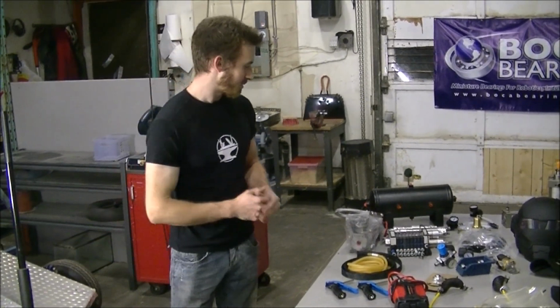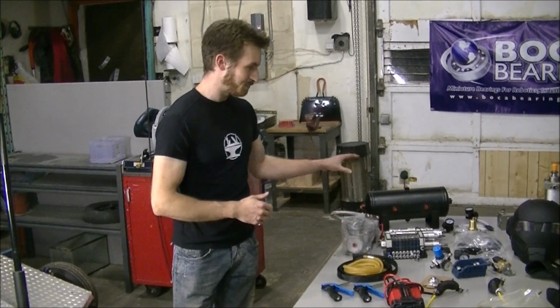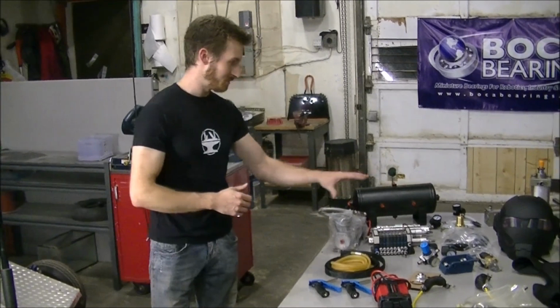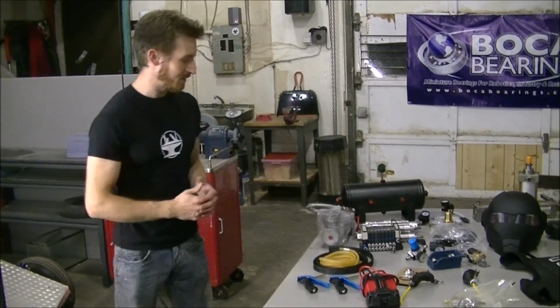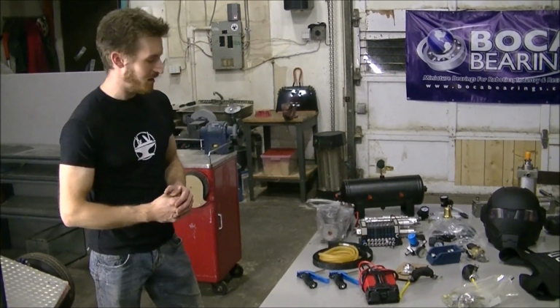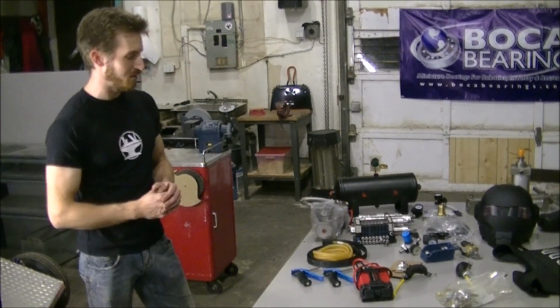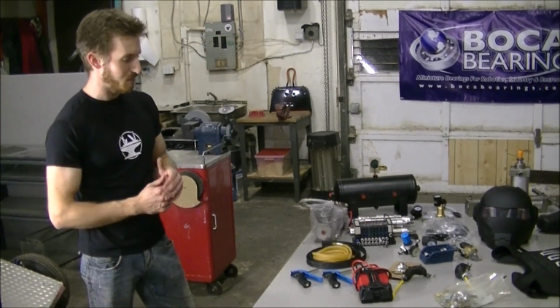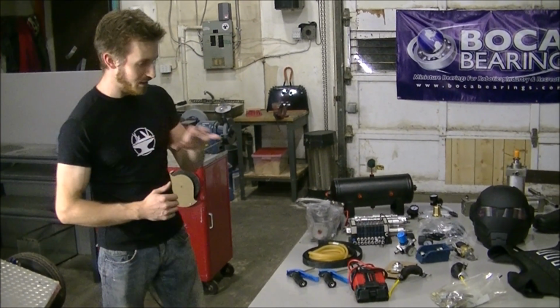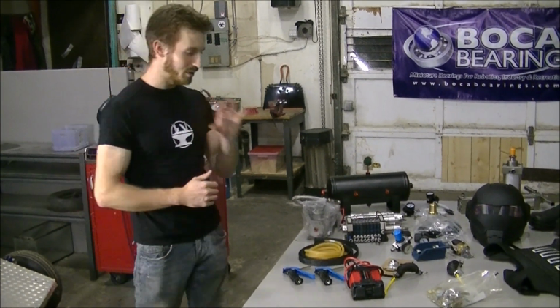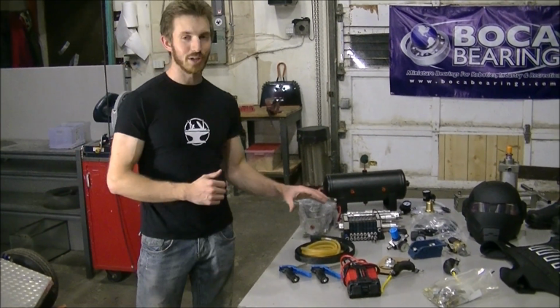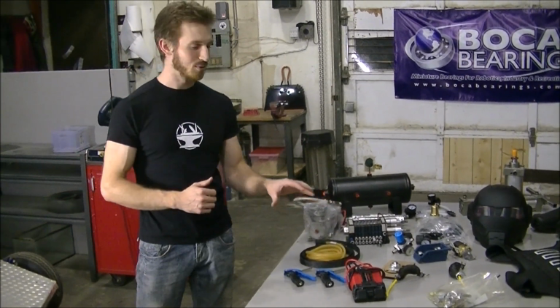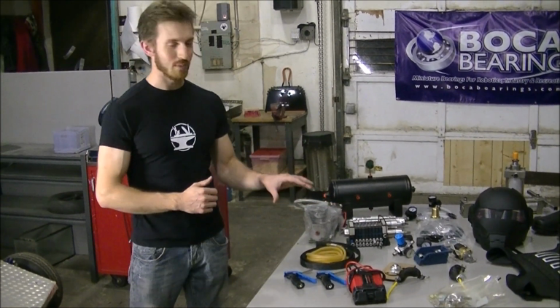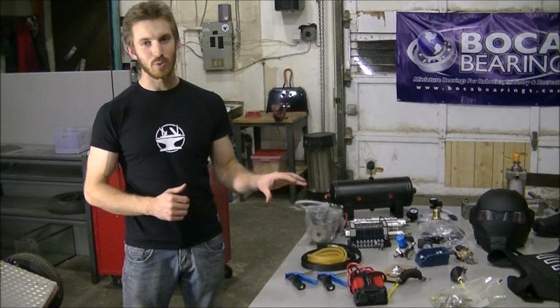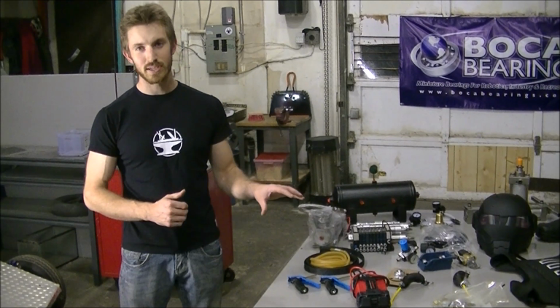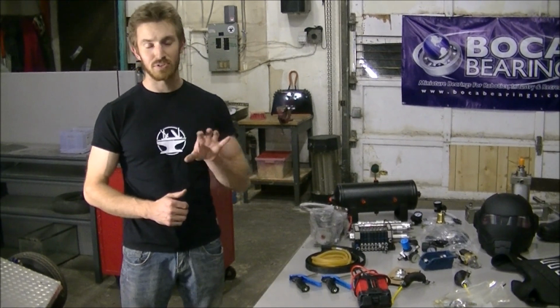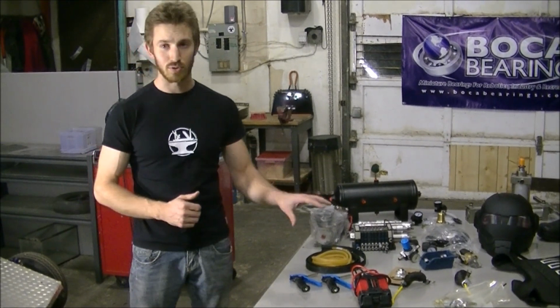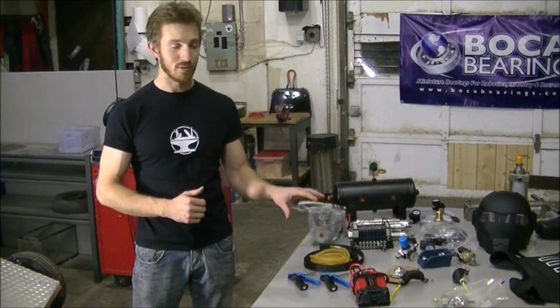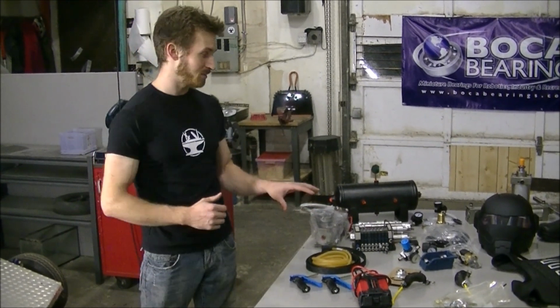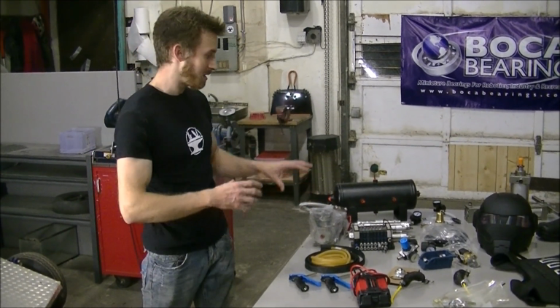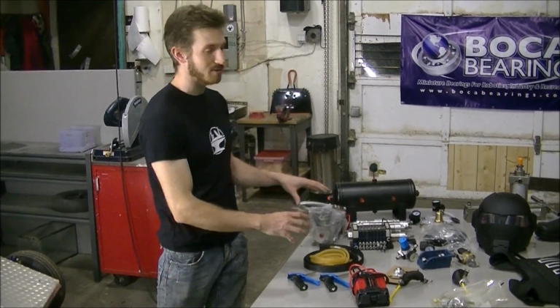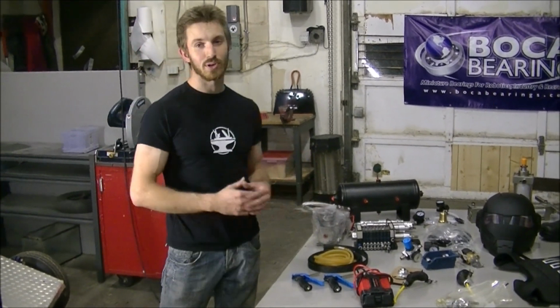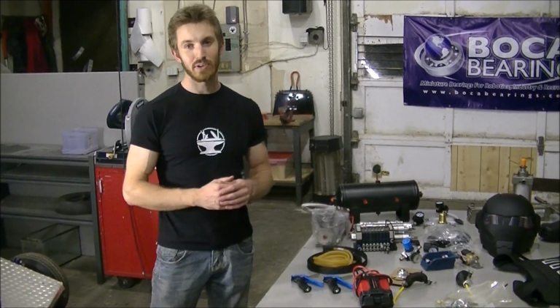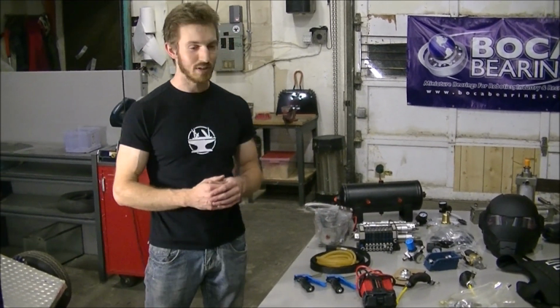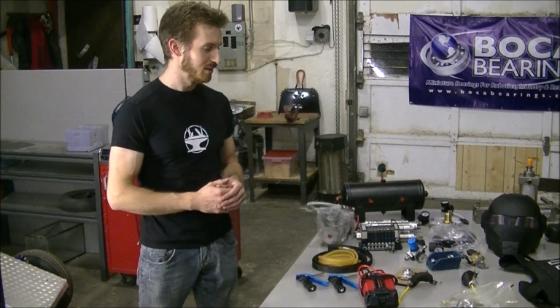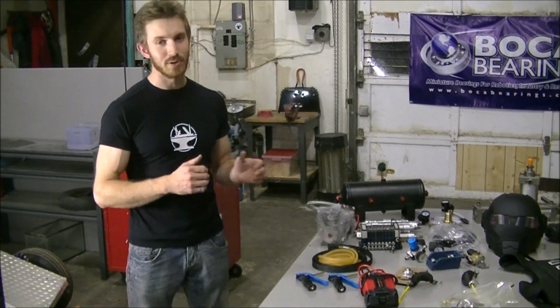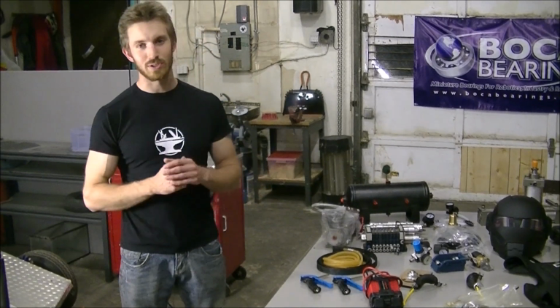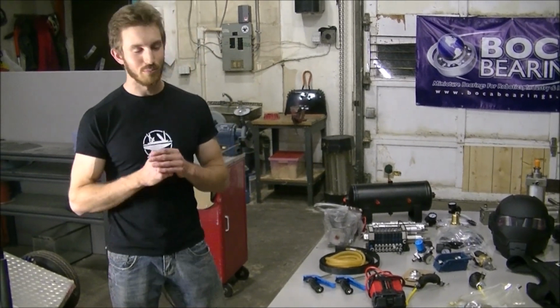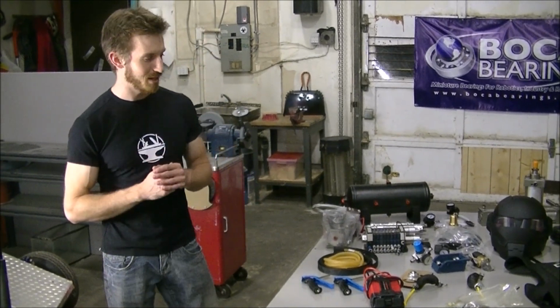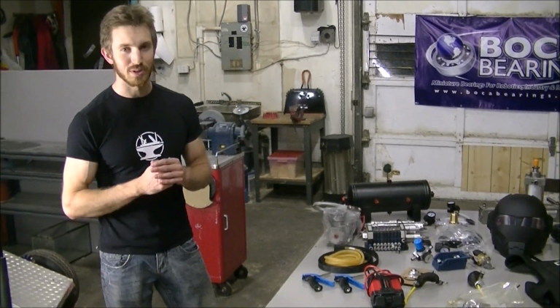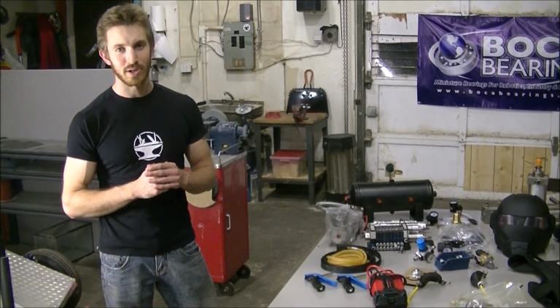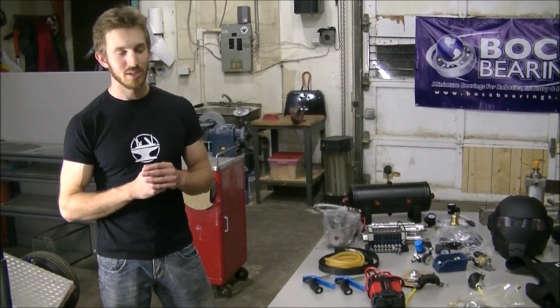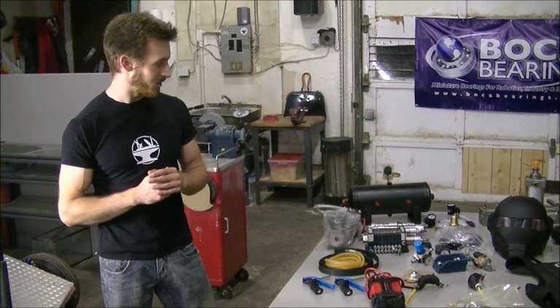I've just brought some of this stuff out here, and I'm really going to try and do one update a week, even if it's just a short little vlog explaining what I'm working on with the exoskeleton. I know you guys really want more updates, so I'm going to do my best to do that.